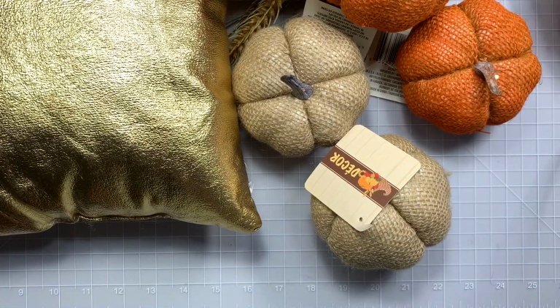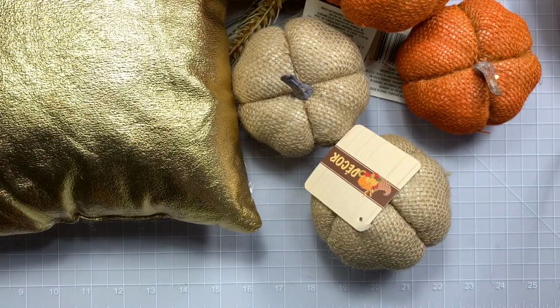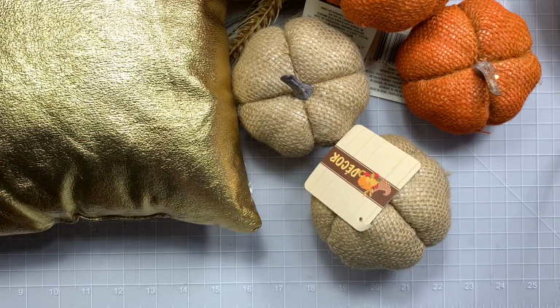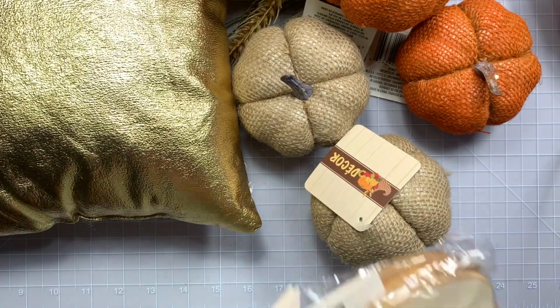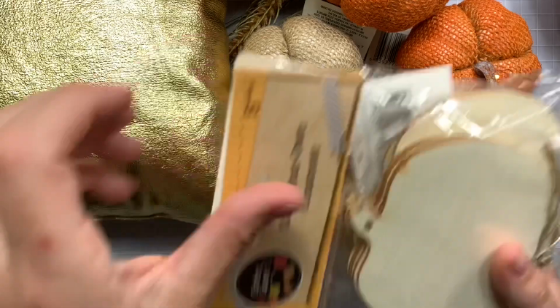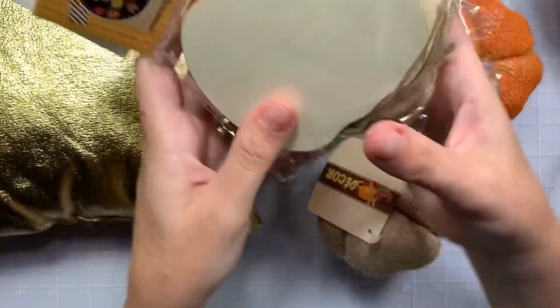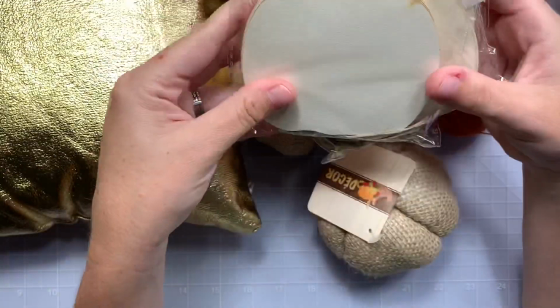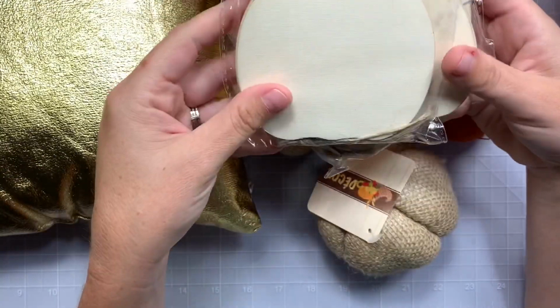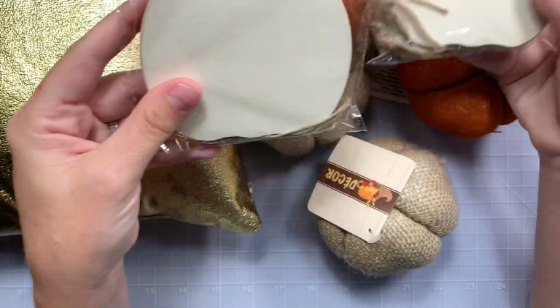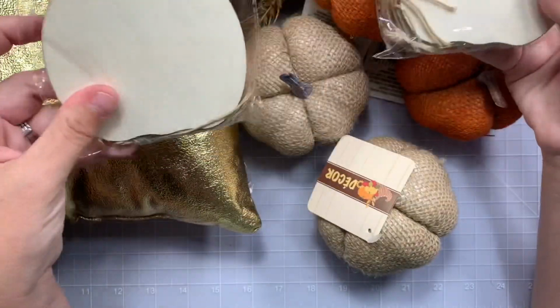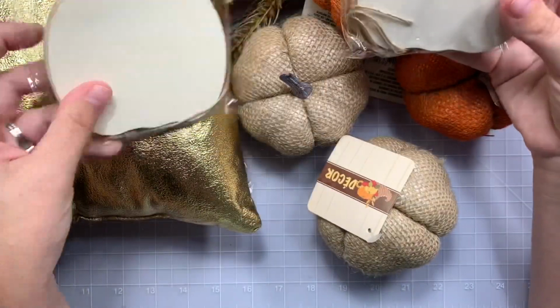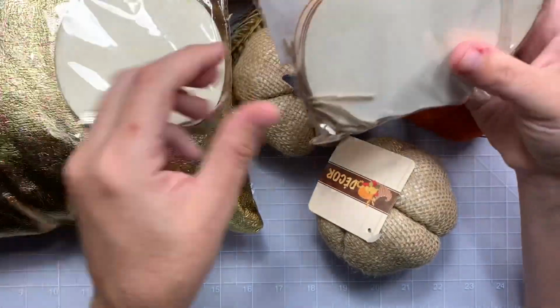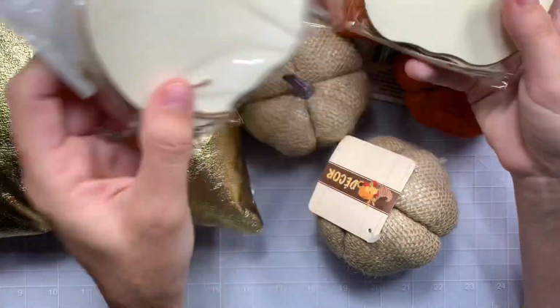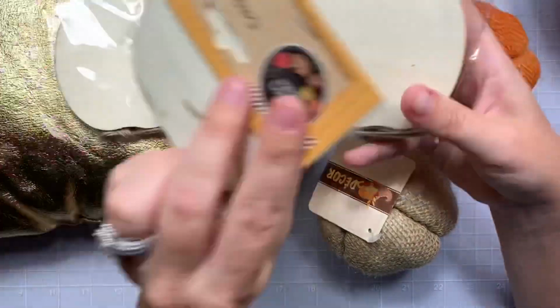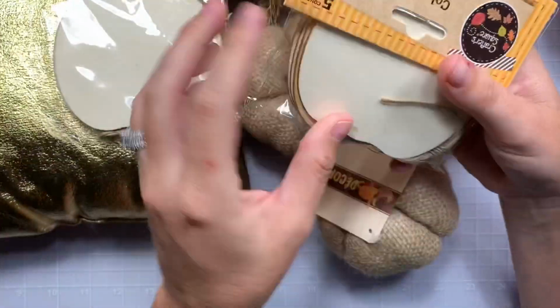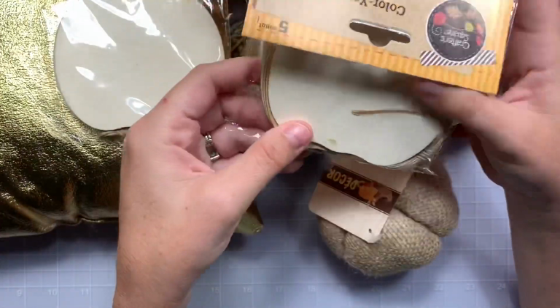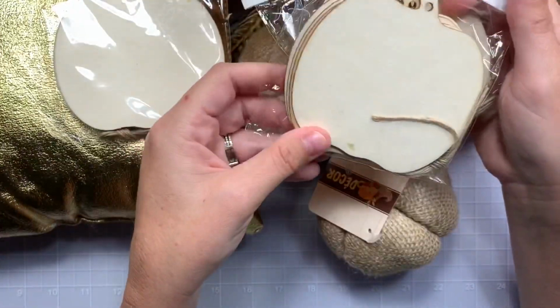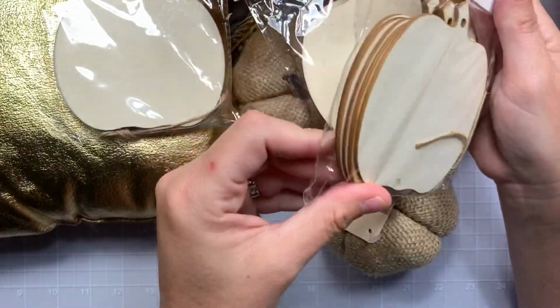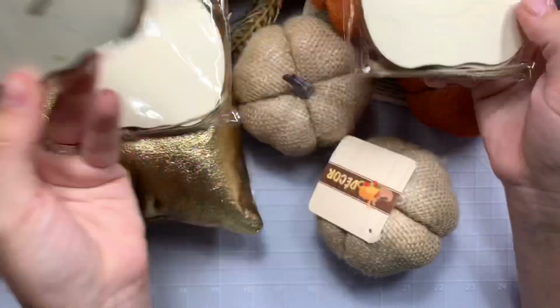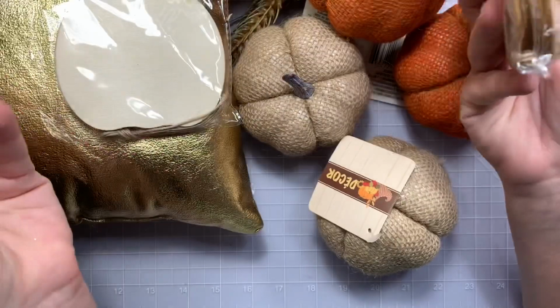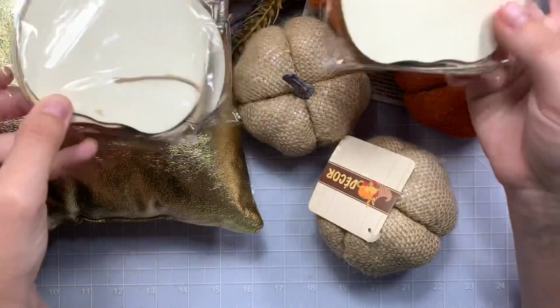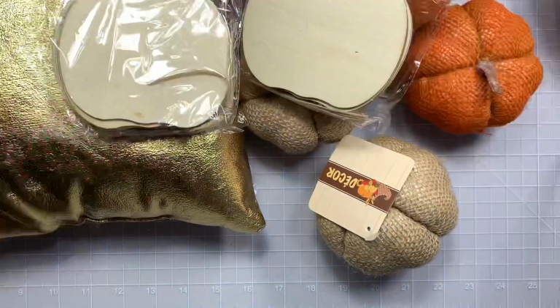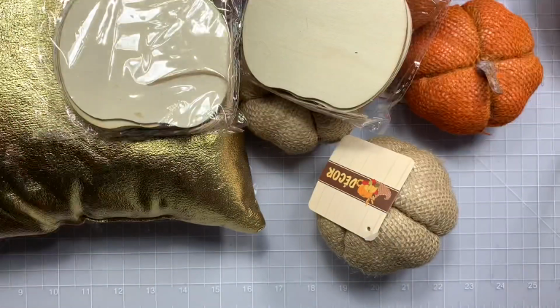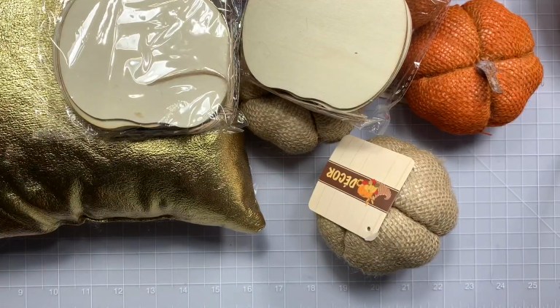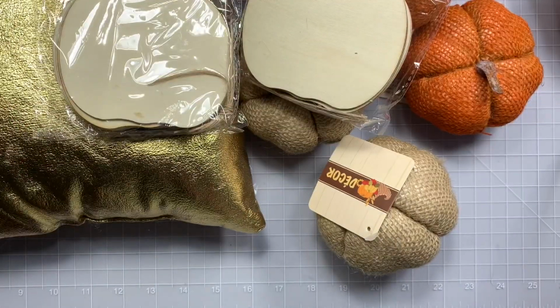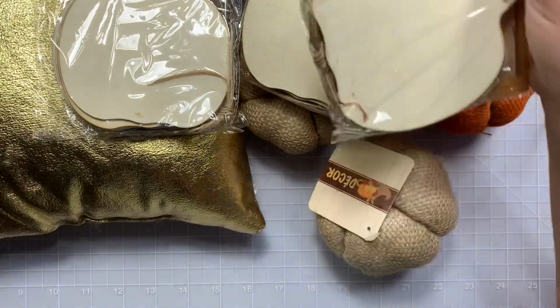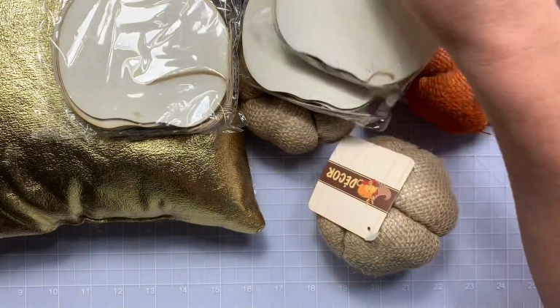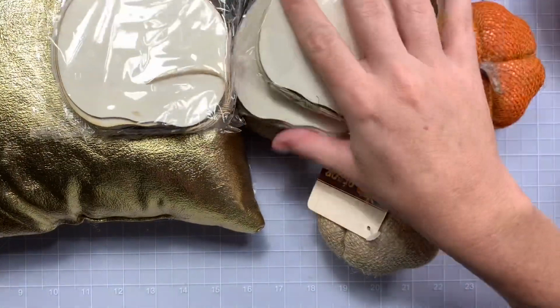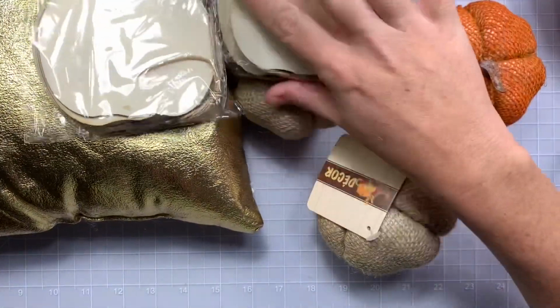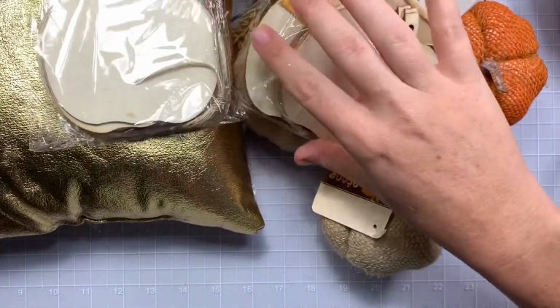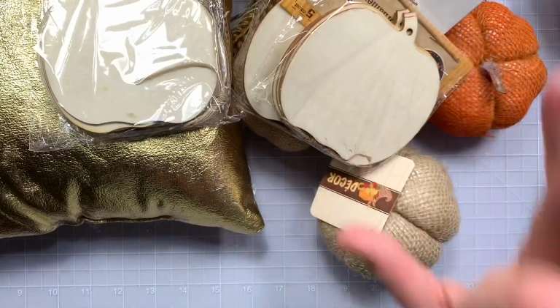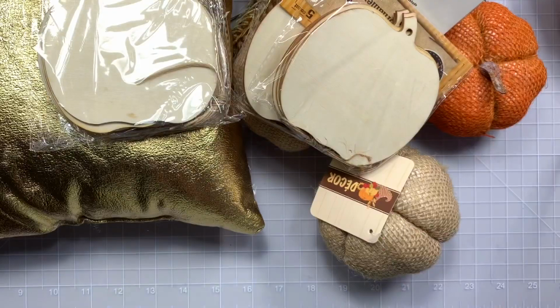Next, I picked up some of these little pumpkin ornaments. I want to just make like little decor pieces, which I'll show you what I do.